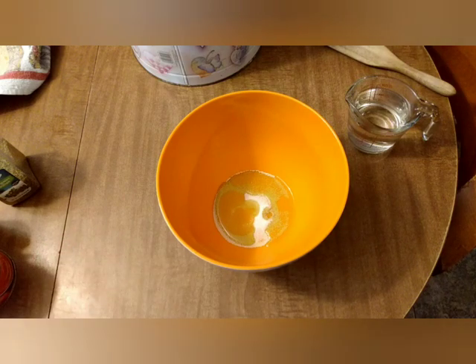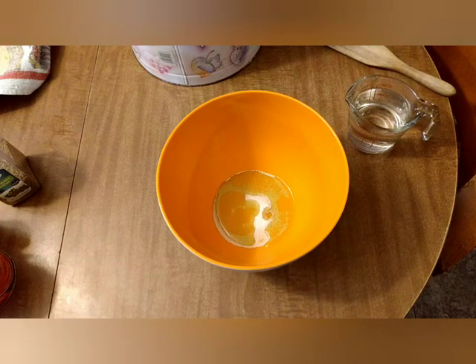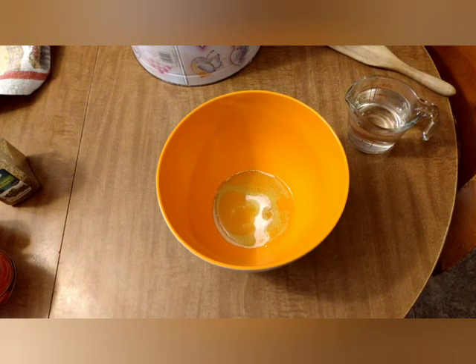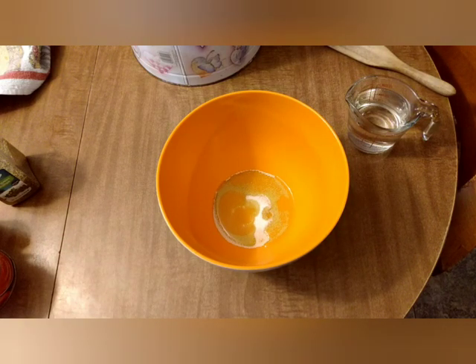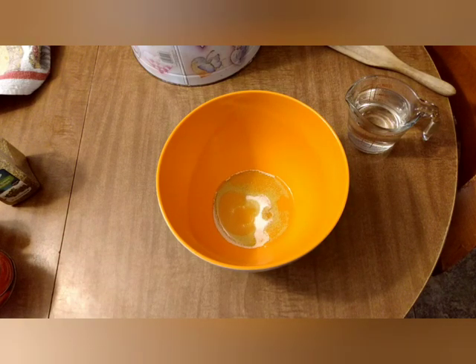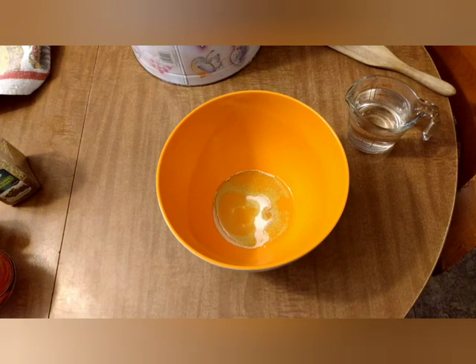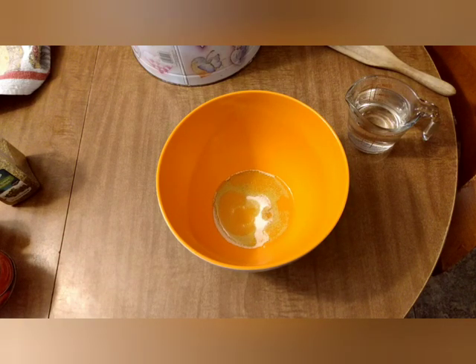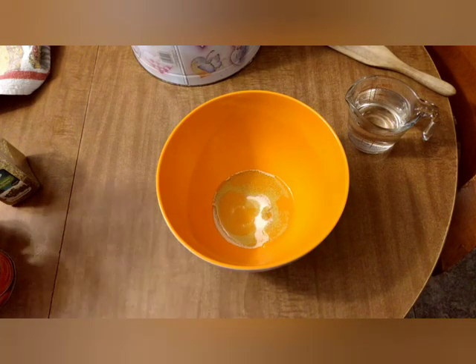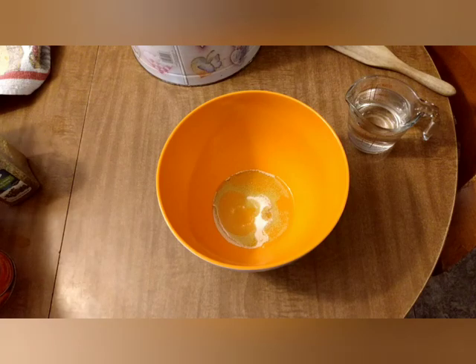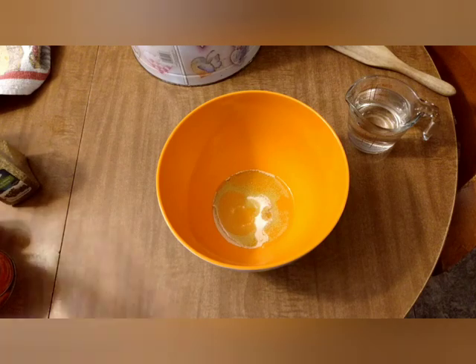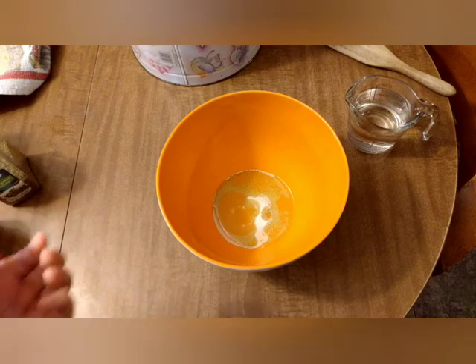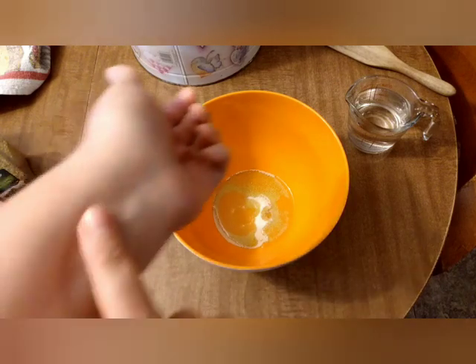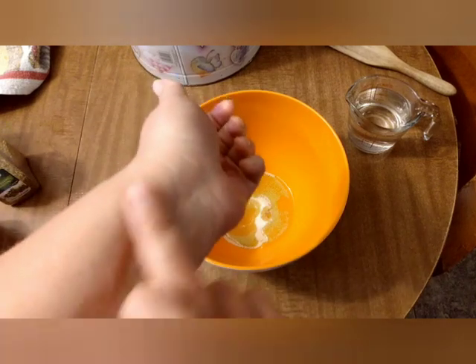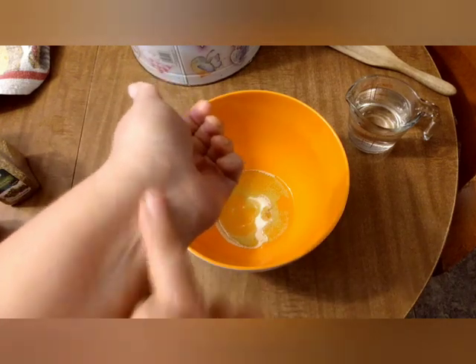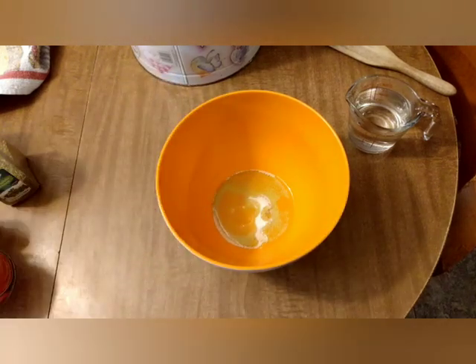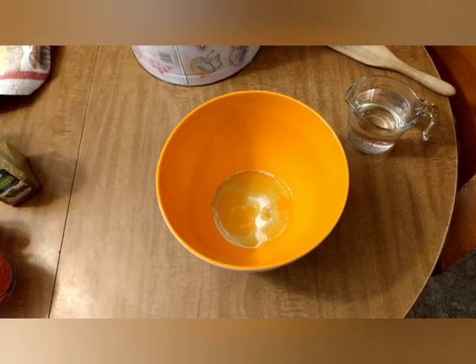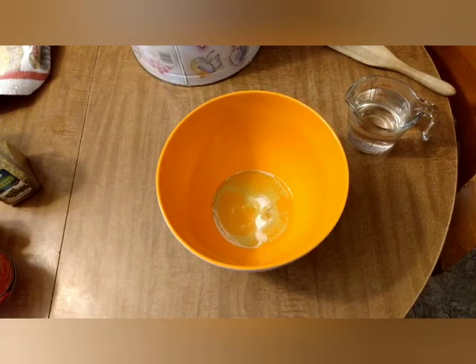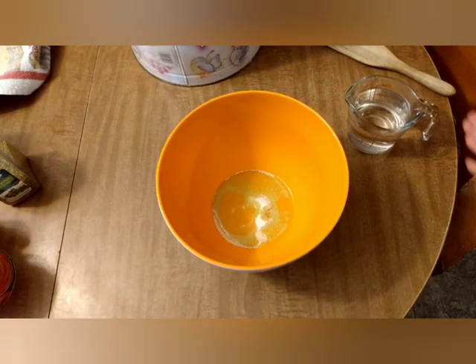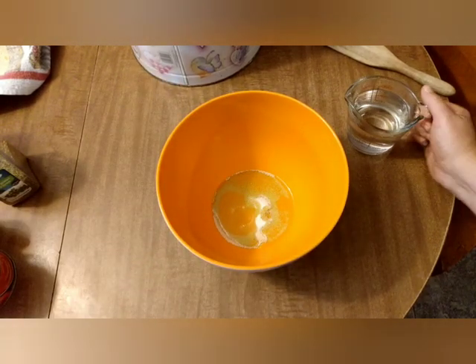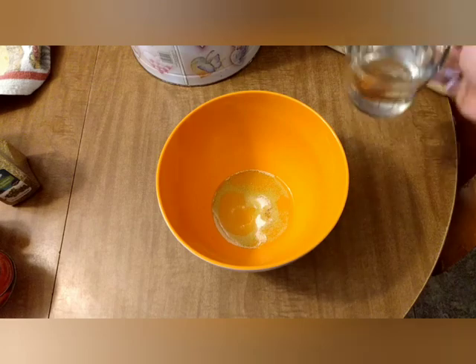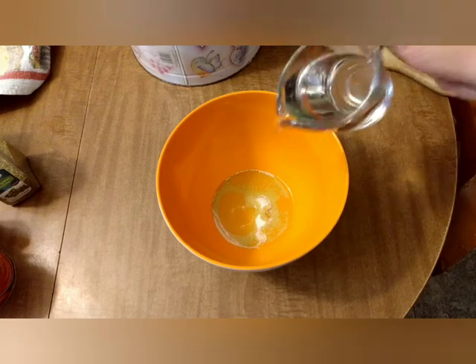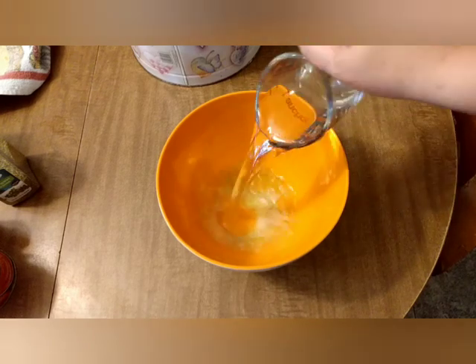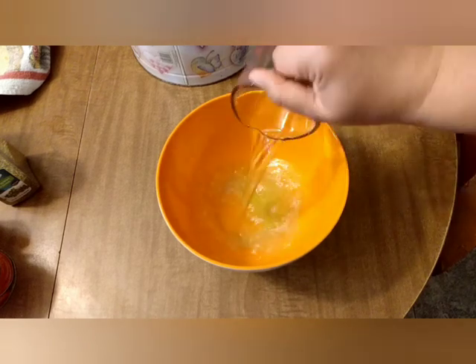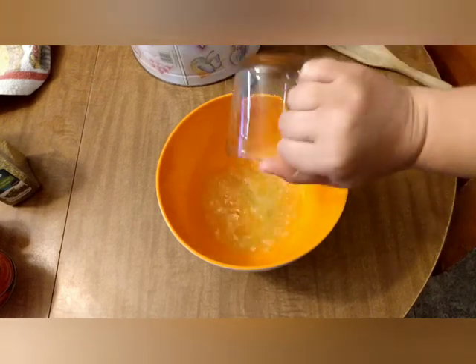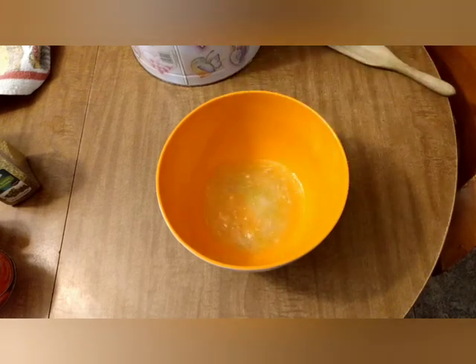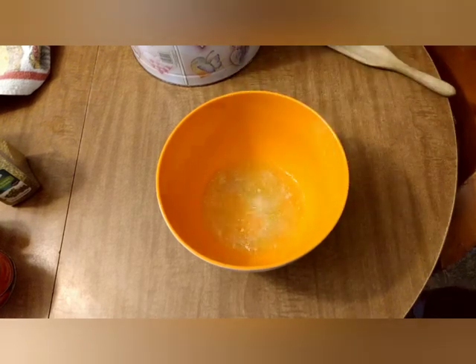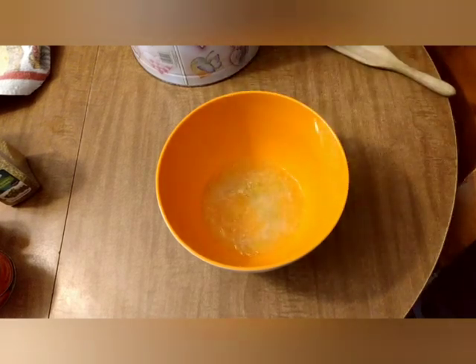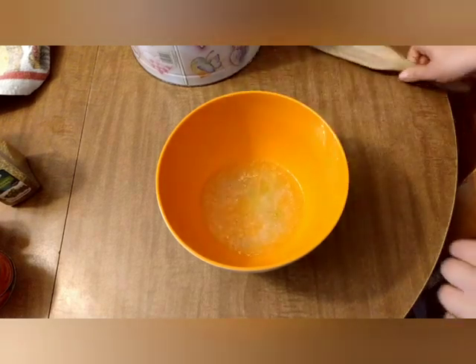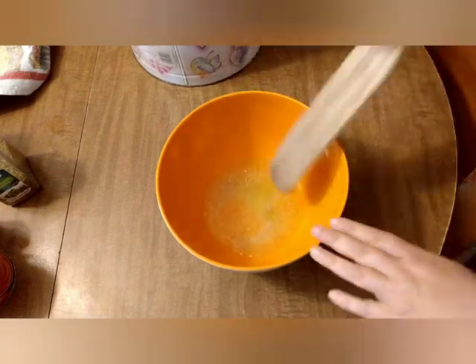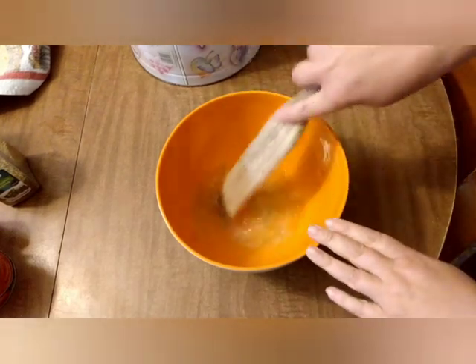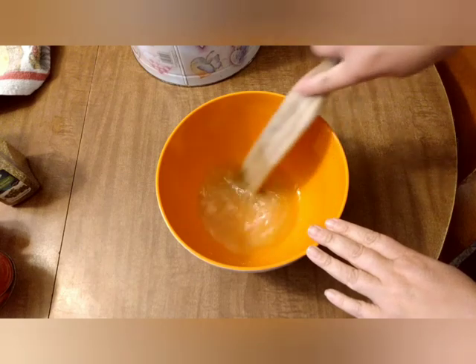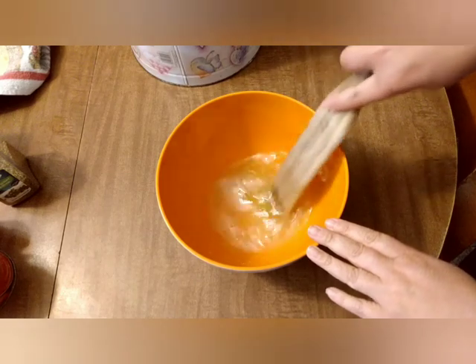Then we're going to put in a cup of warm water — warm like warm right here on your wrist, not too hot, not too cold. Give that a little stir.